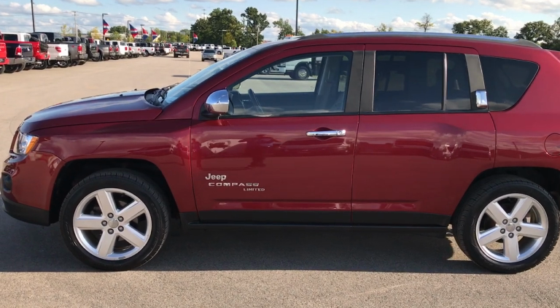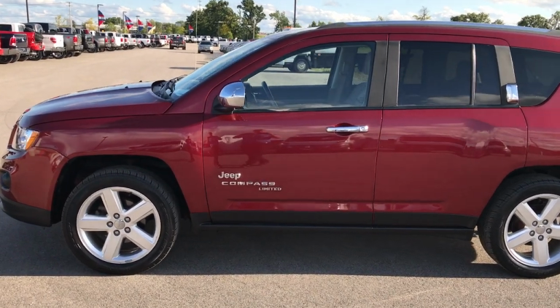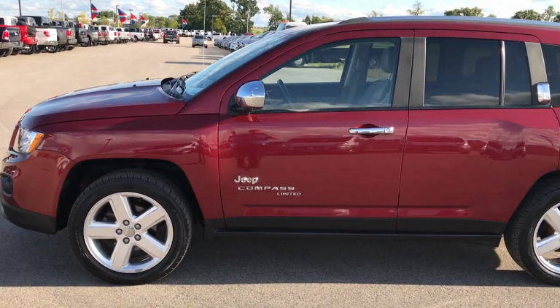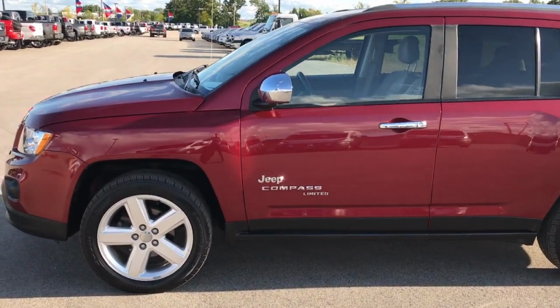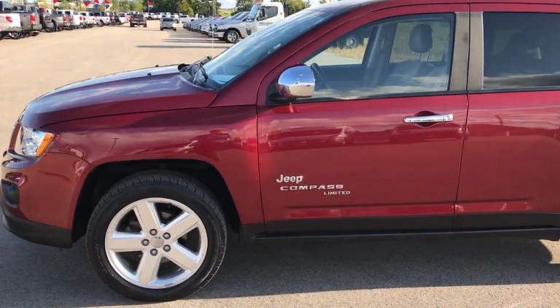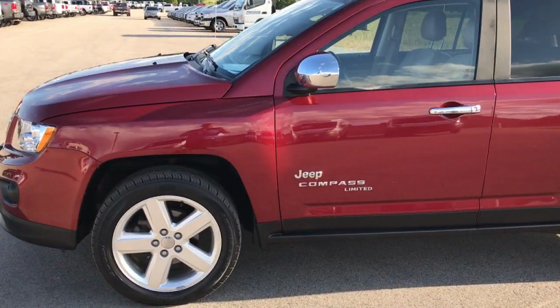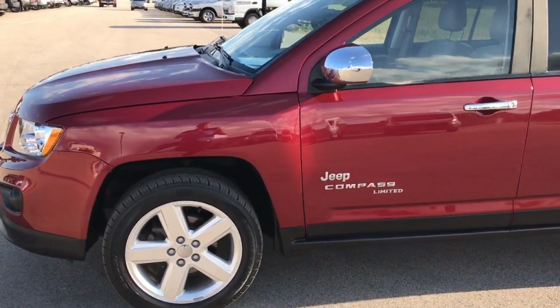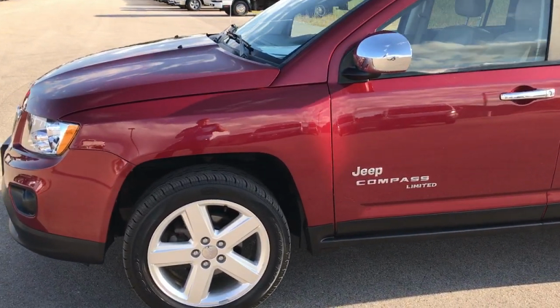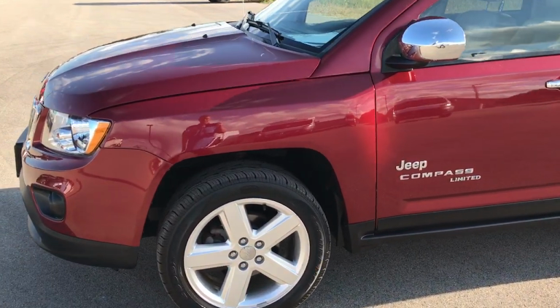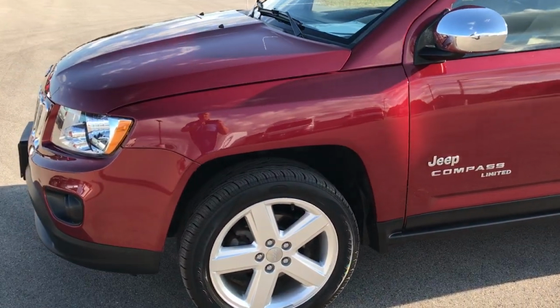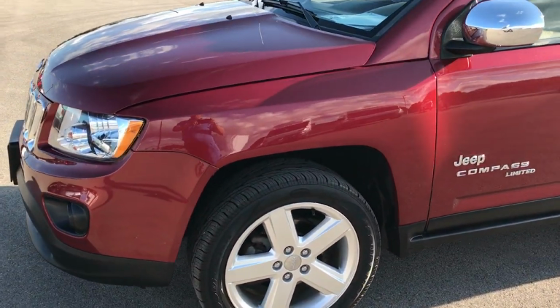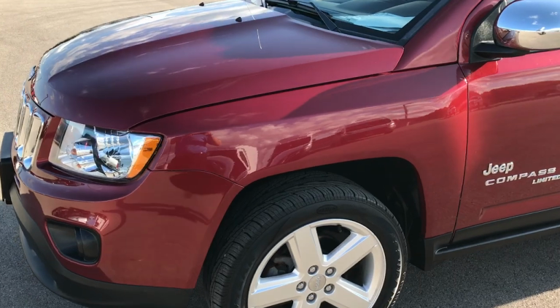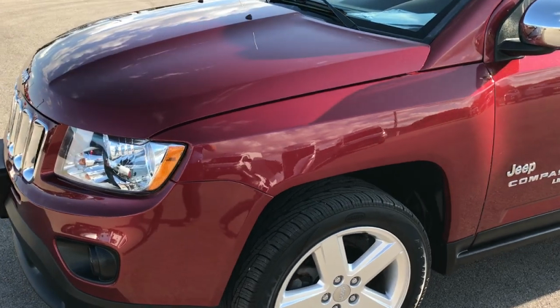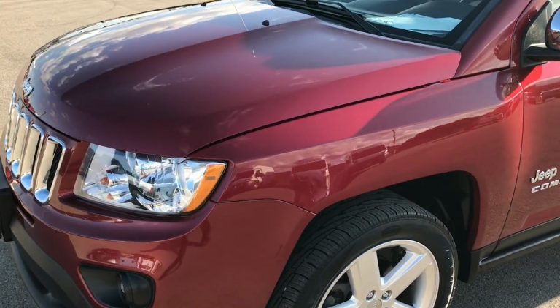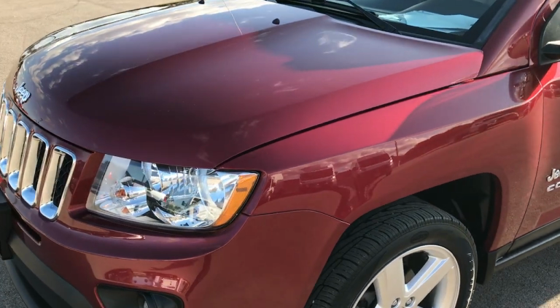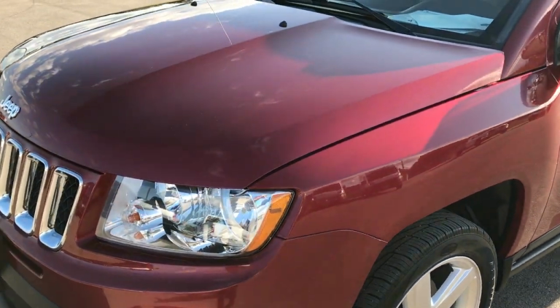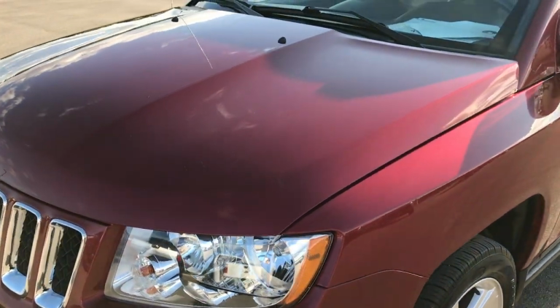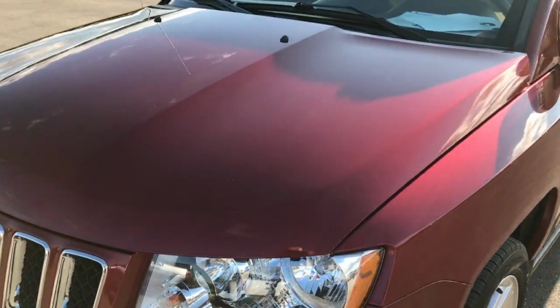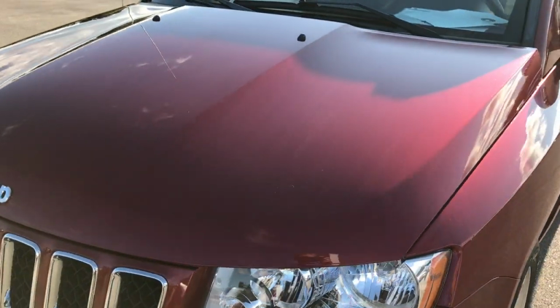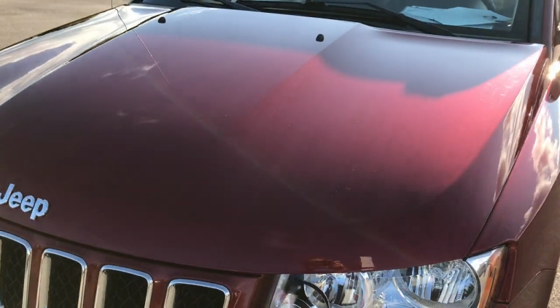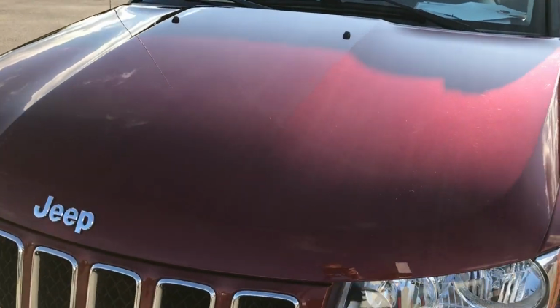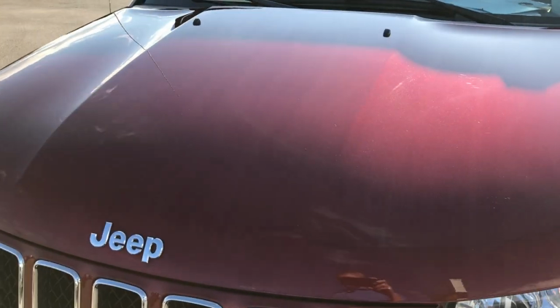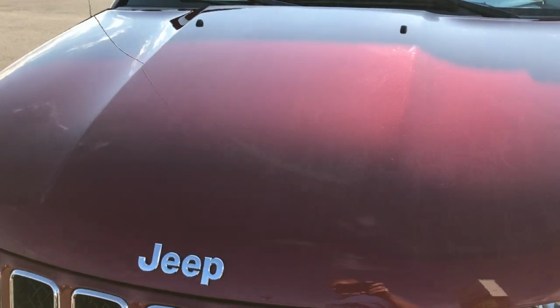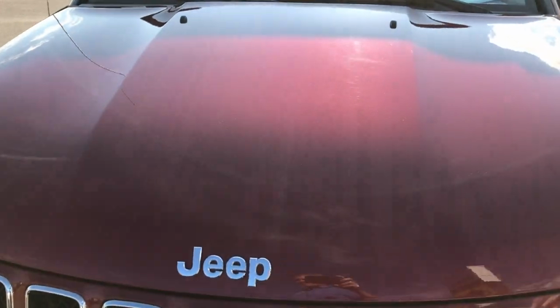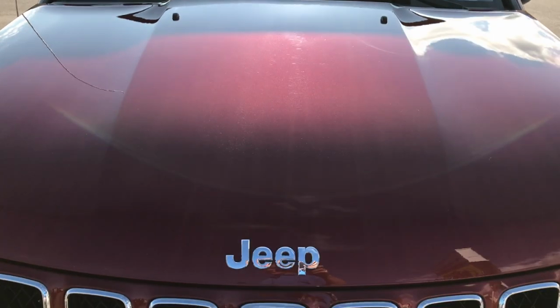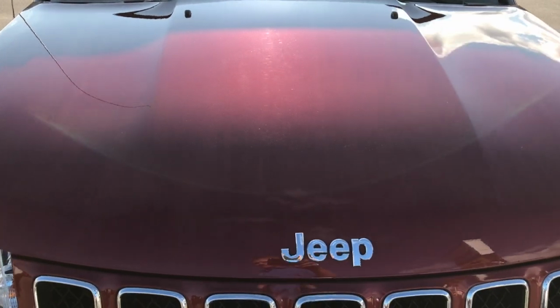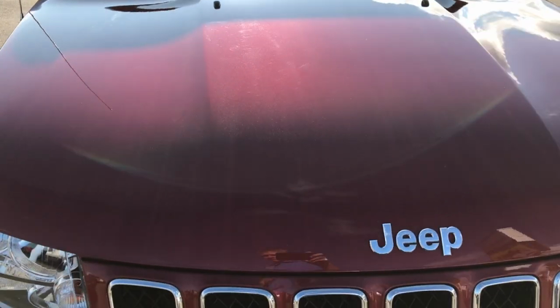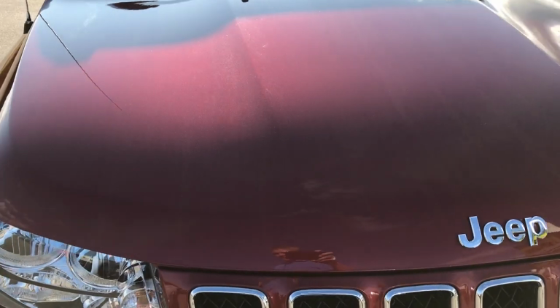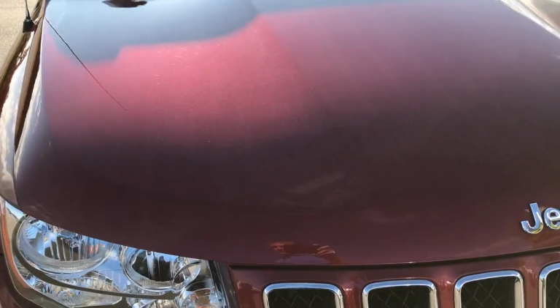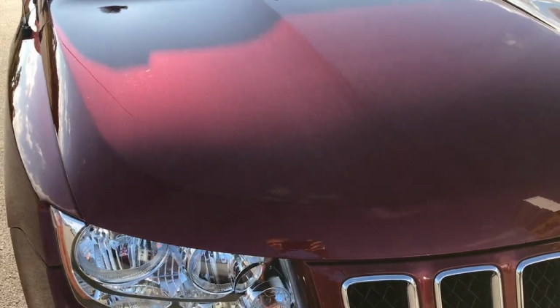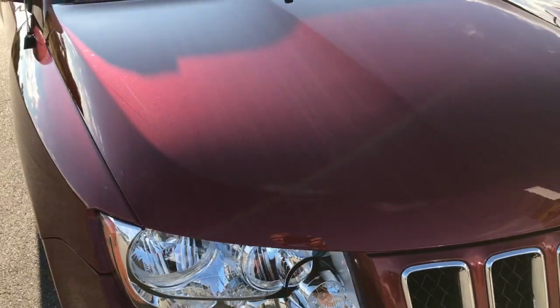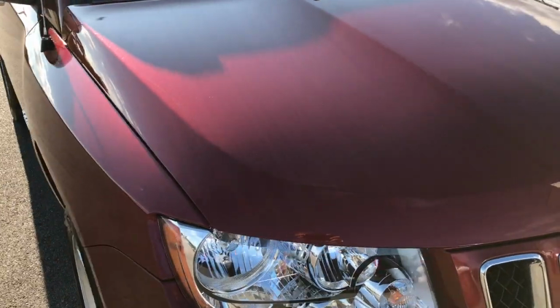This is stock number 7J317B. We have a 2013 Jeep Compass Limited. This vehicle has the 2.4 liter 4 cylinder motor.